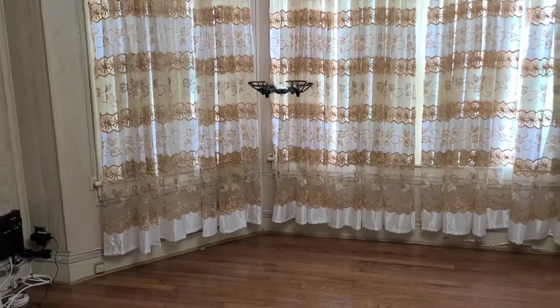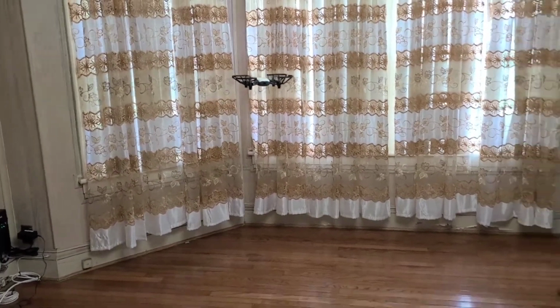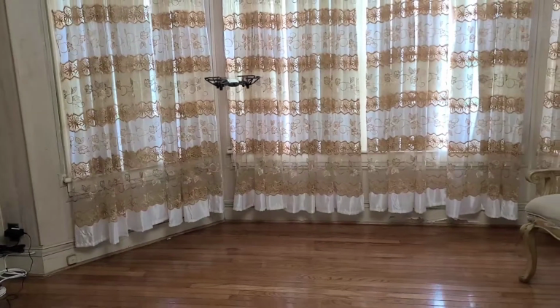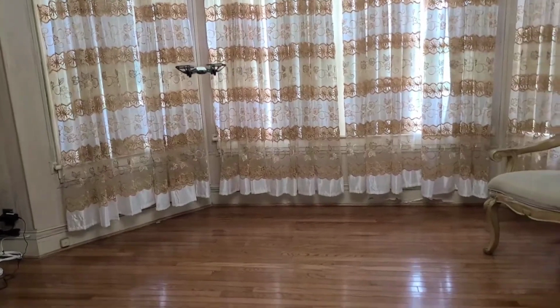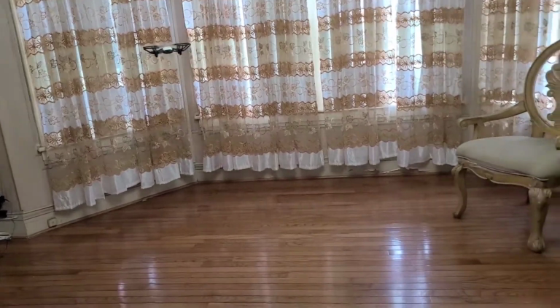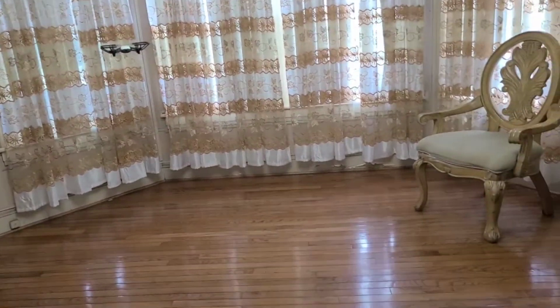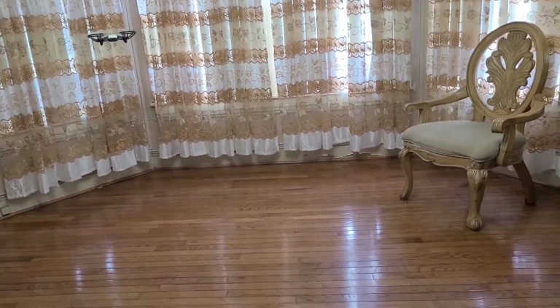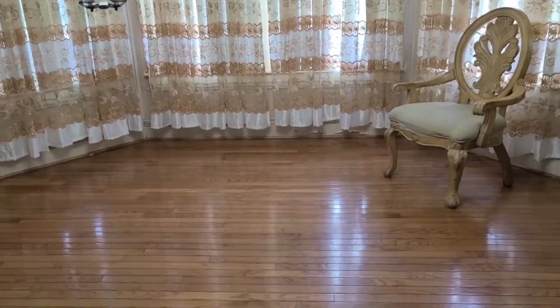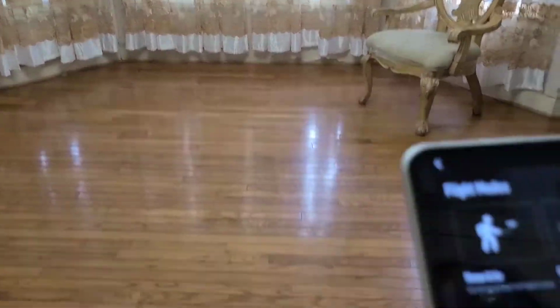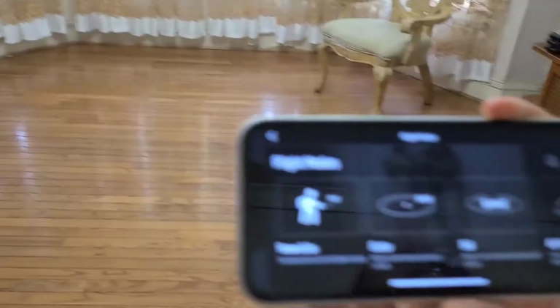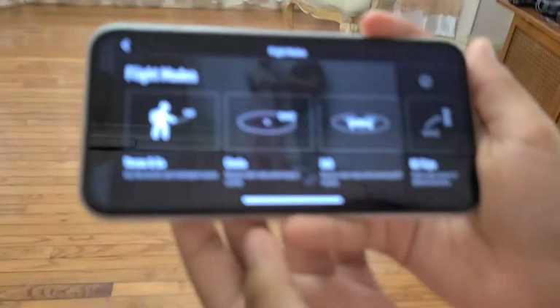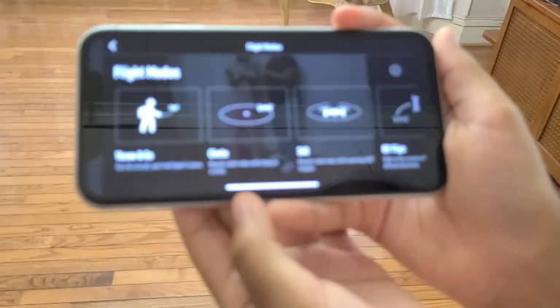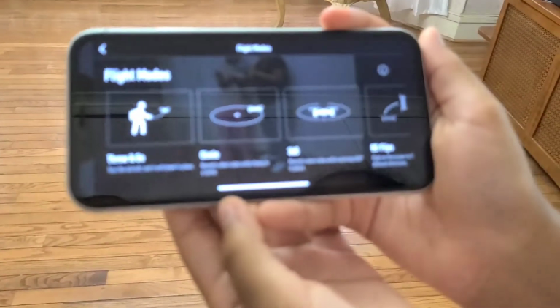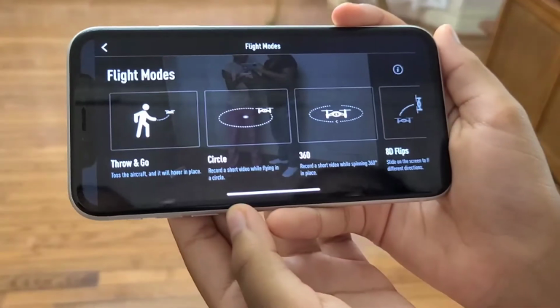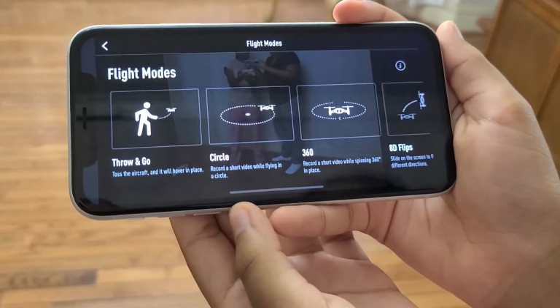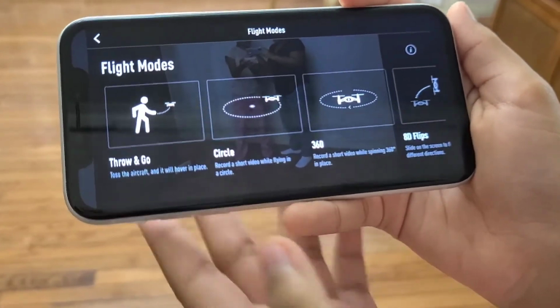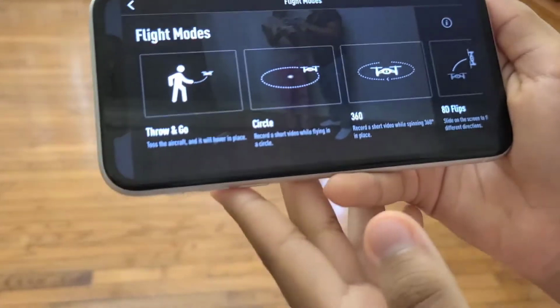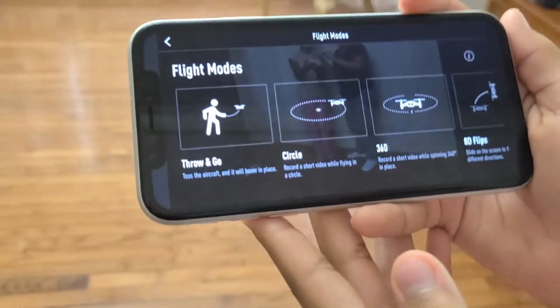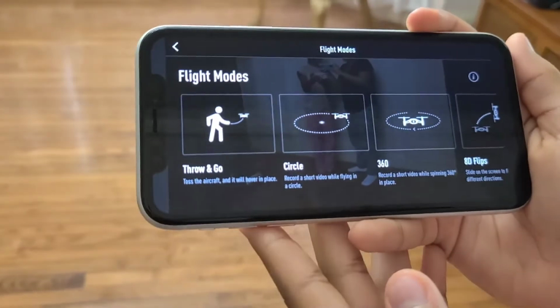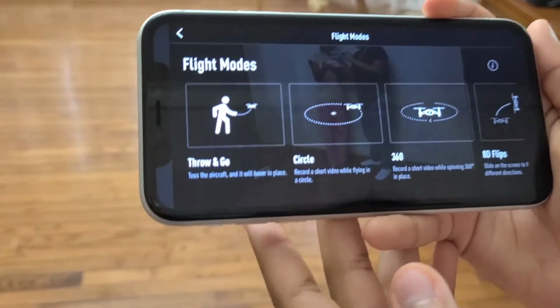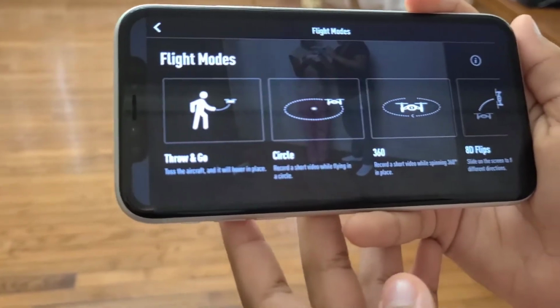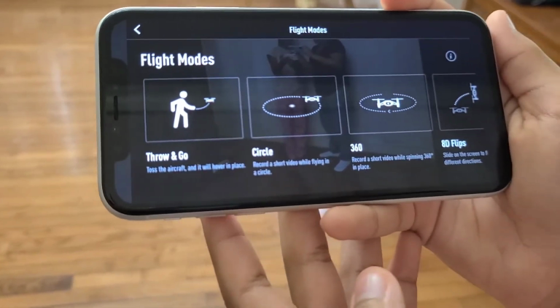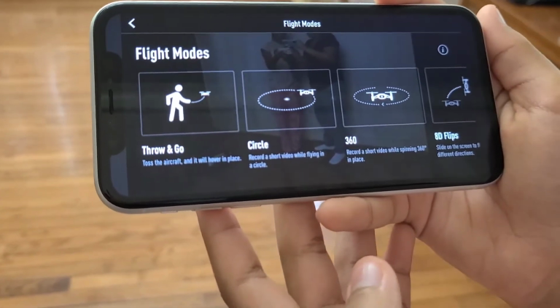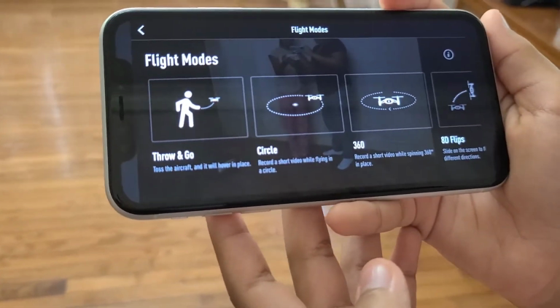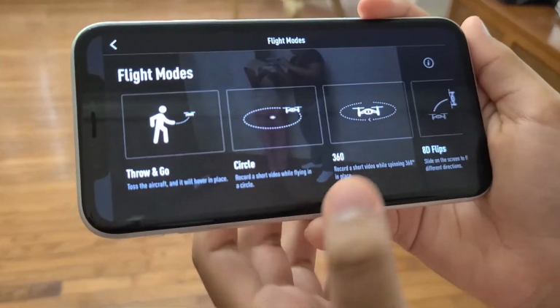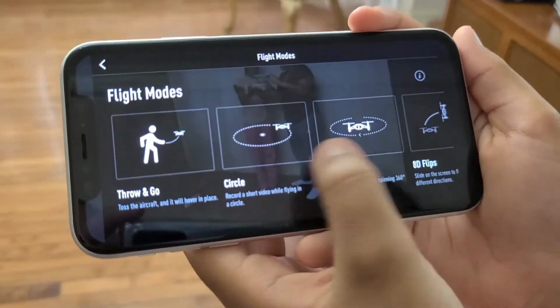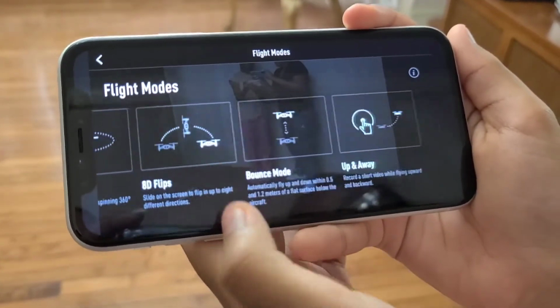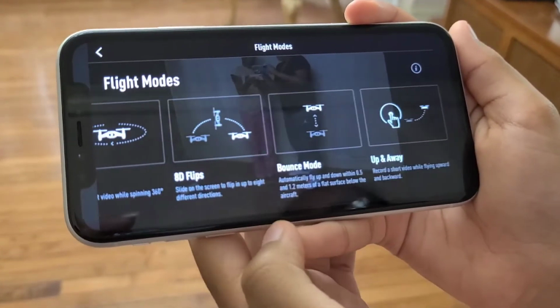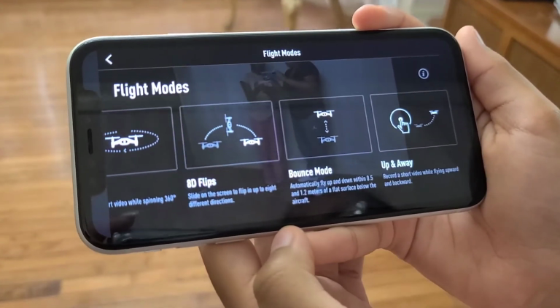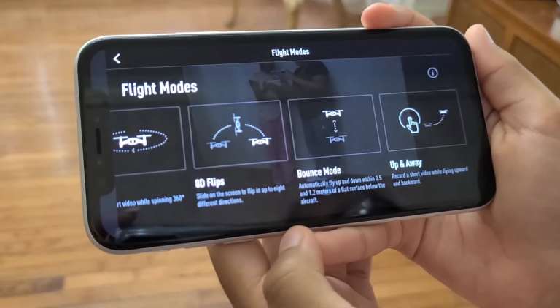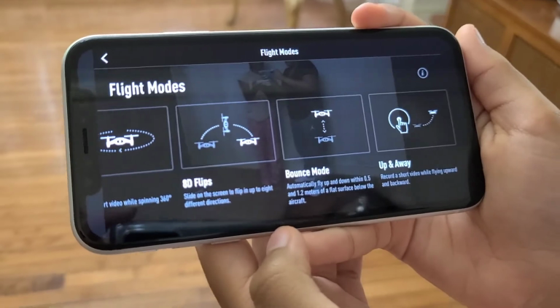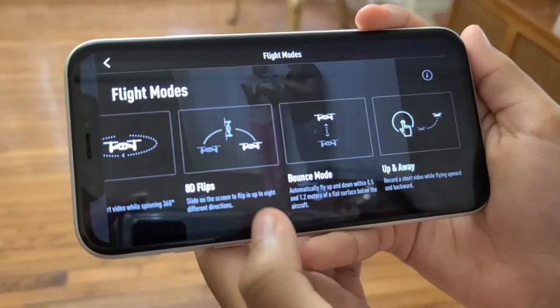Now she's going to go into the modes and she's going to do the 8D flips.